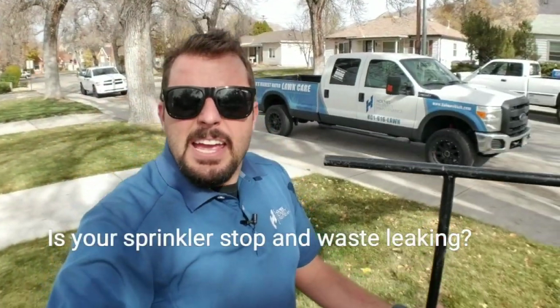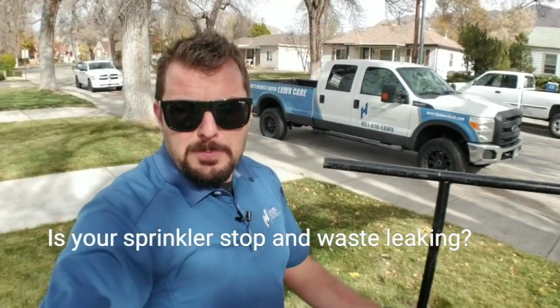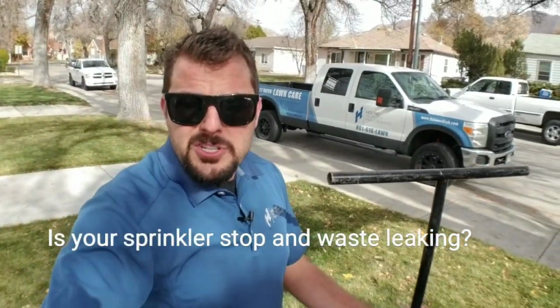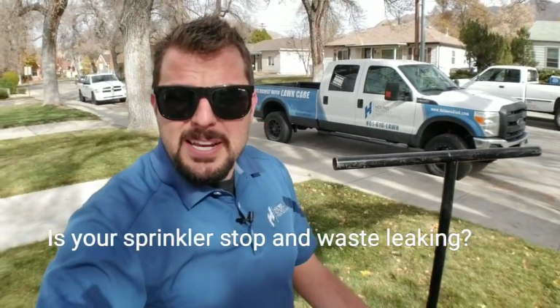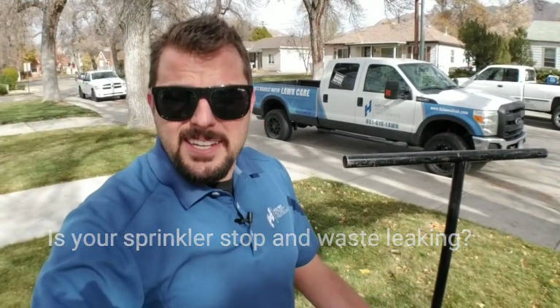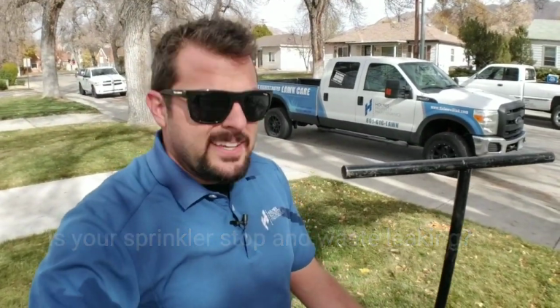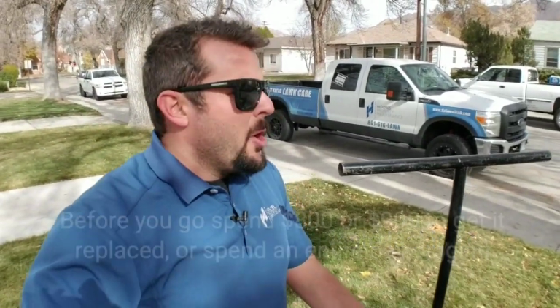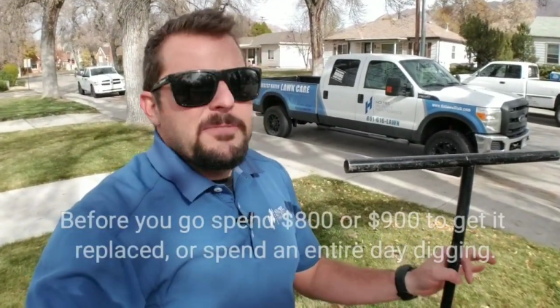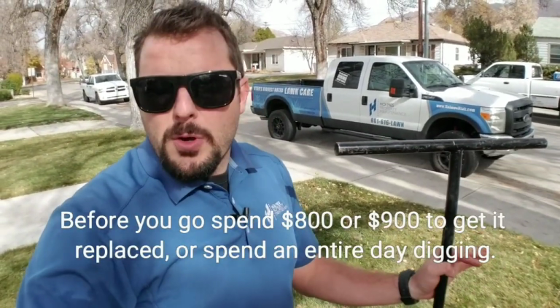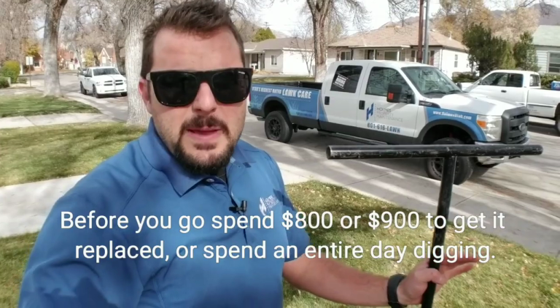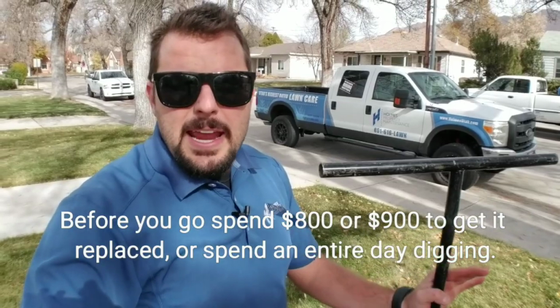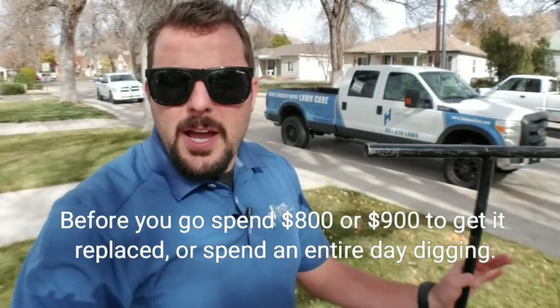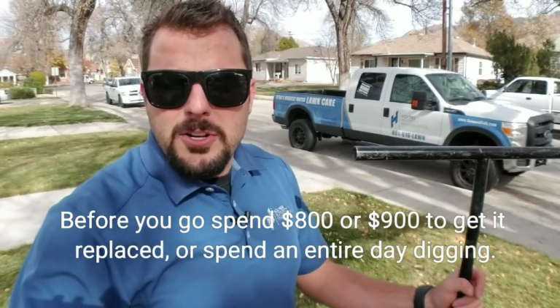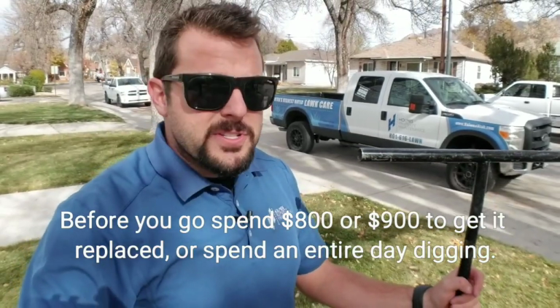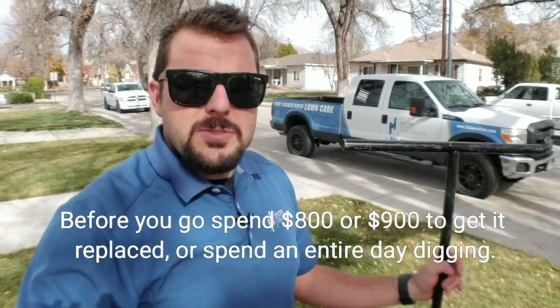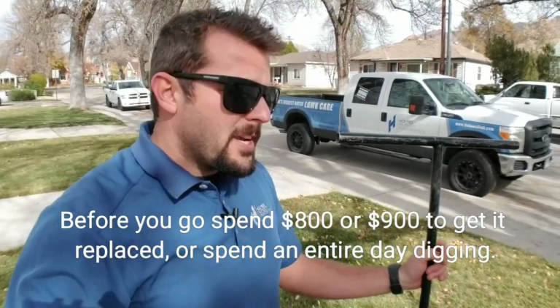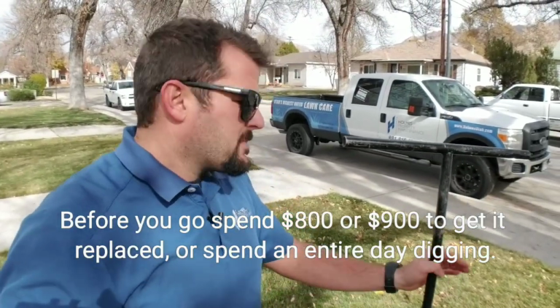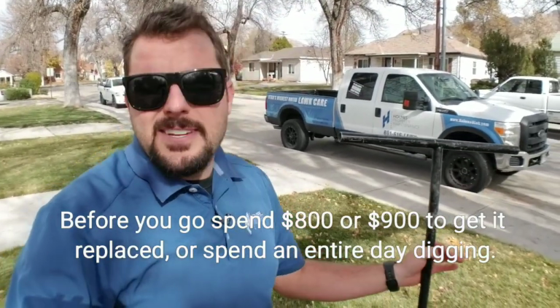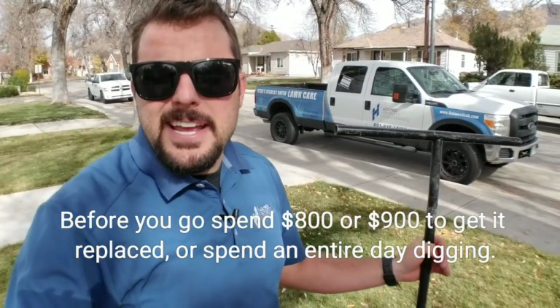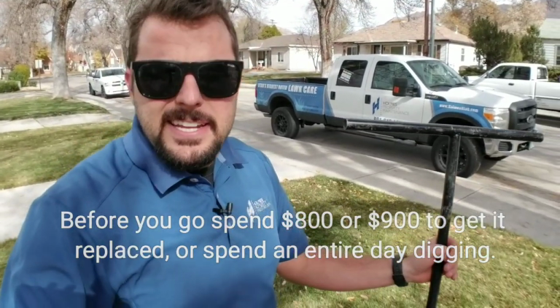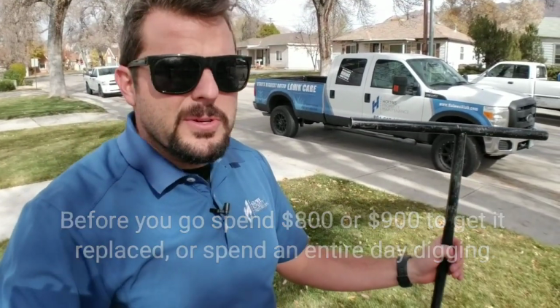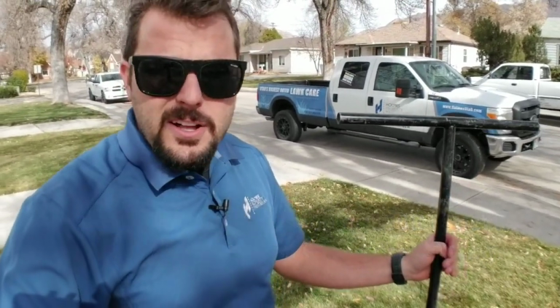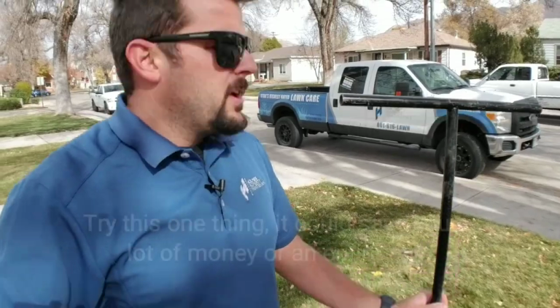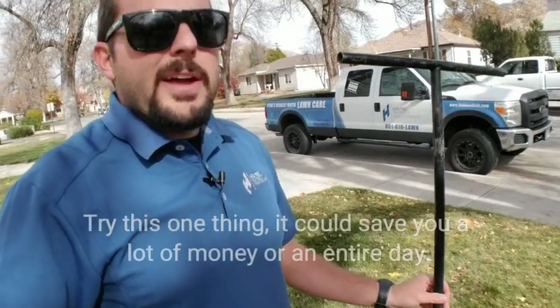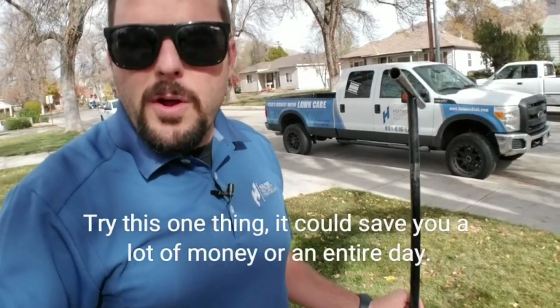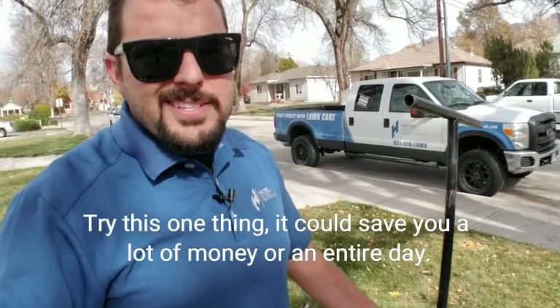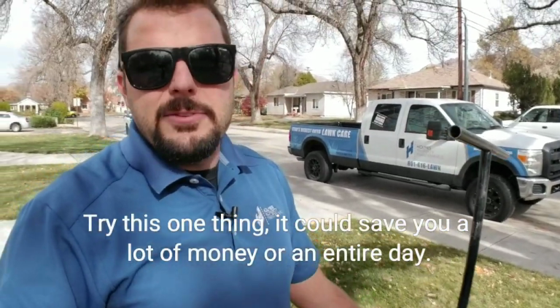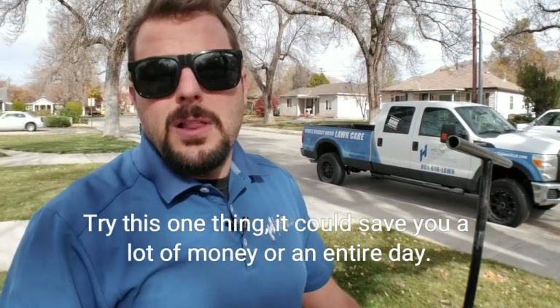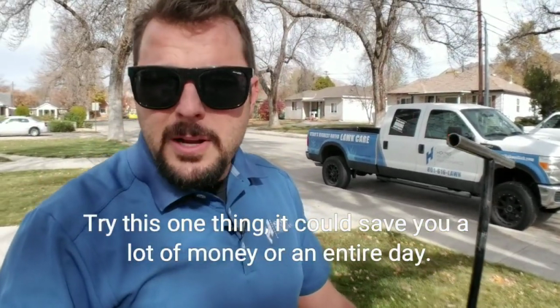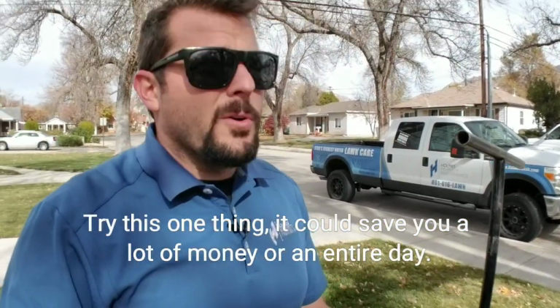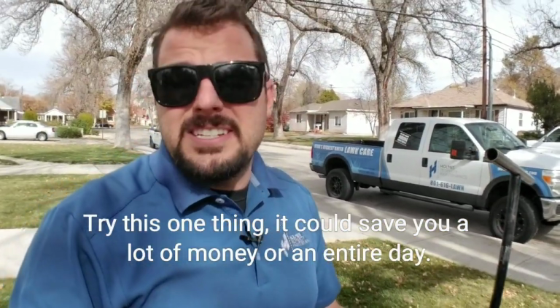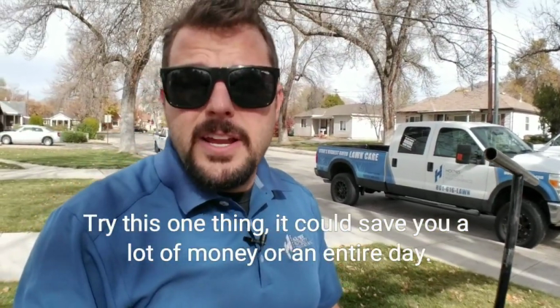Is your sprinkler stop and waste leaking? Before you go and spend eight or nine hundred dollars to get this replaced, or spend an entire day digging to do it yourself, try this one thing. This could save you a lot of money or an entire day.